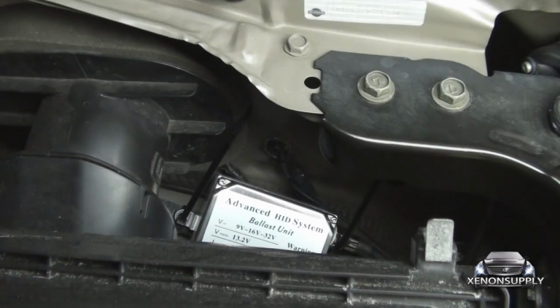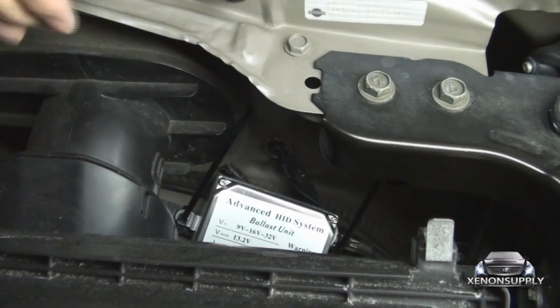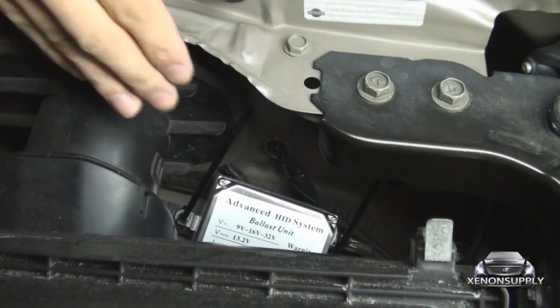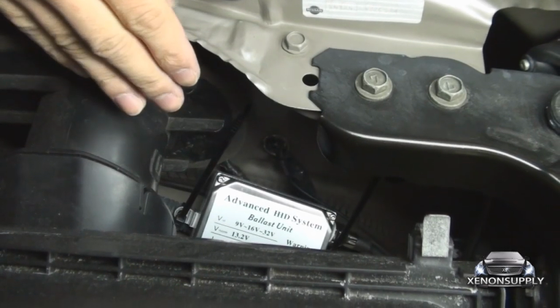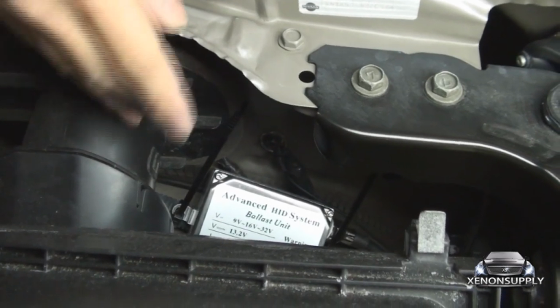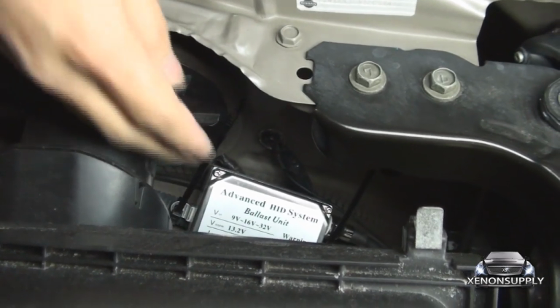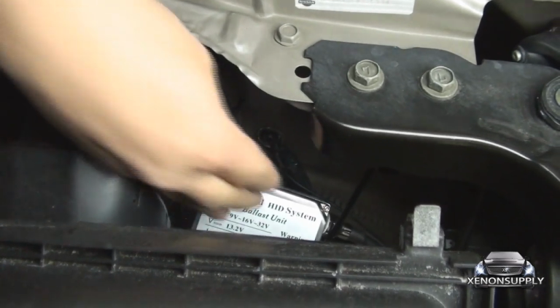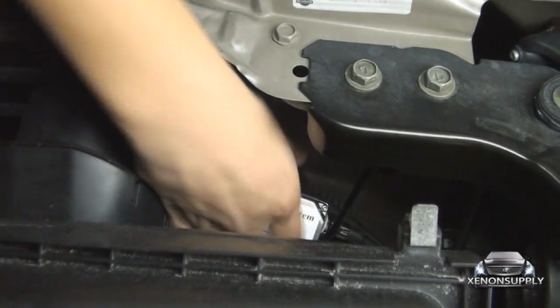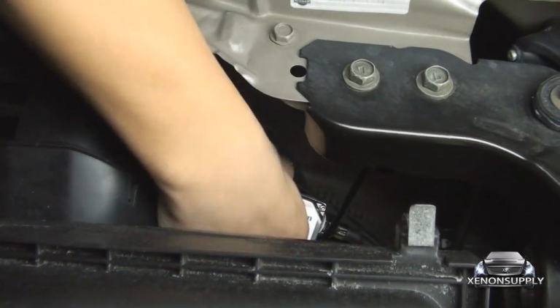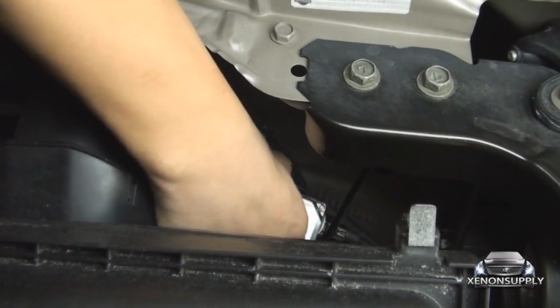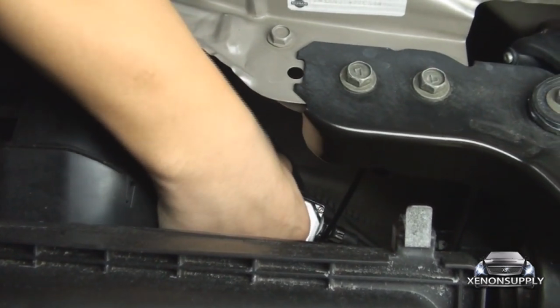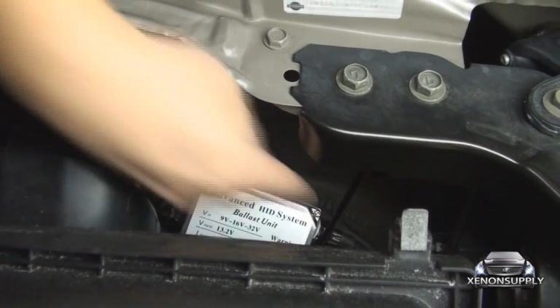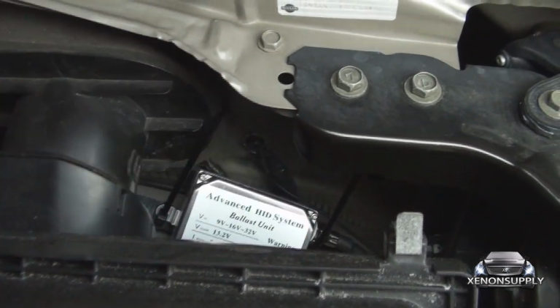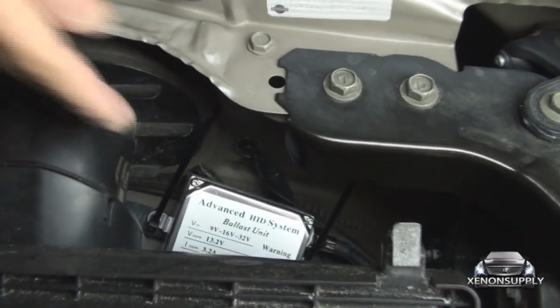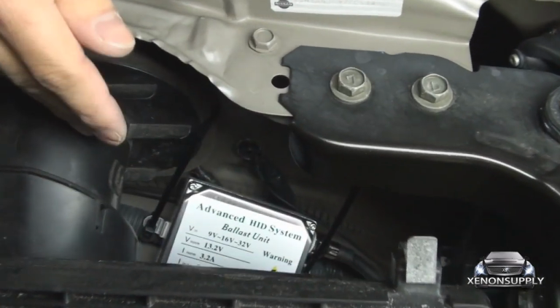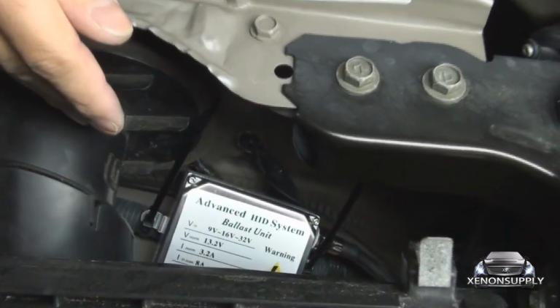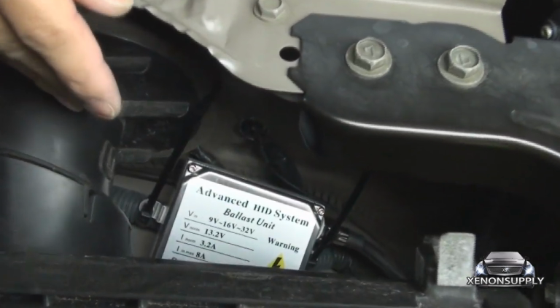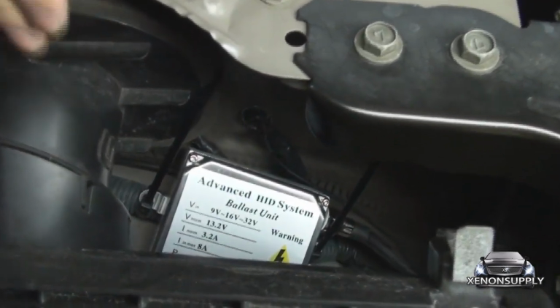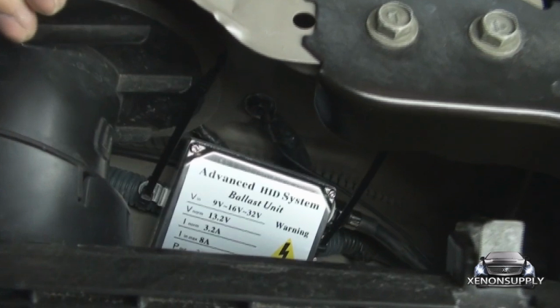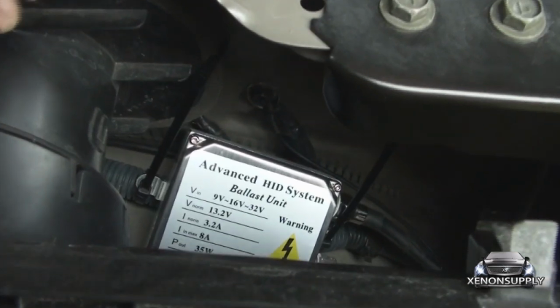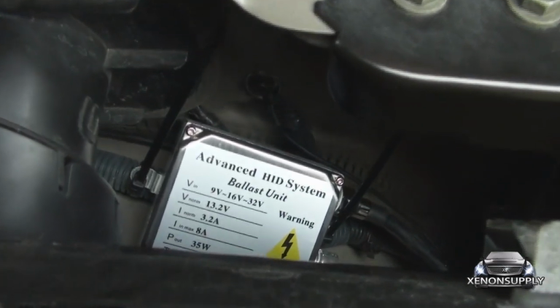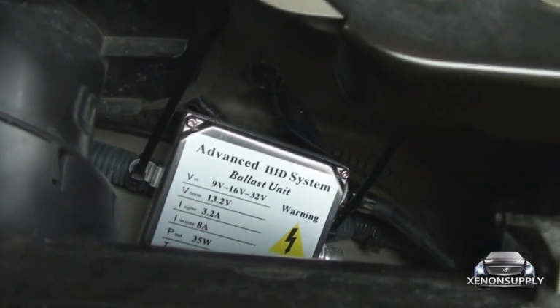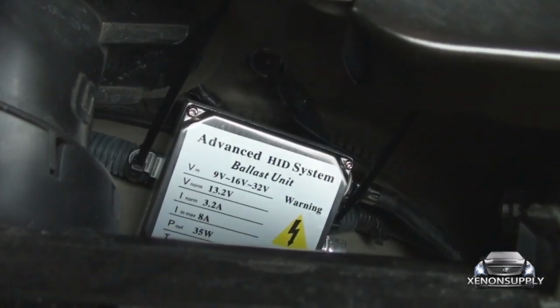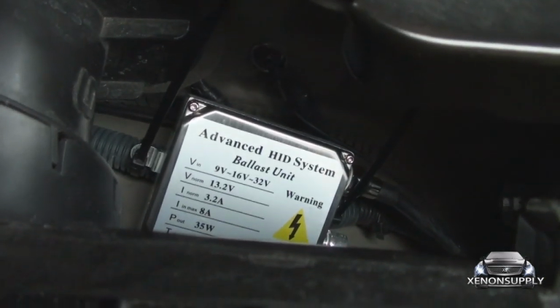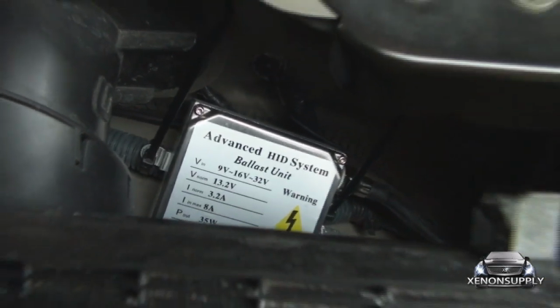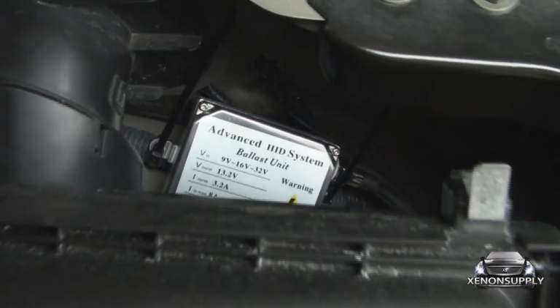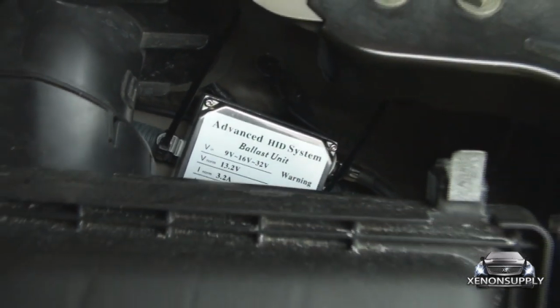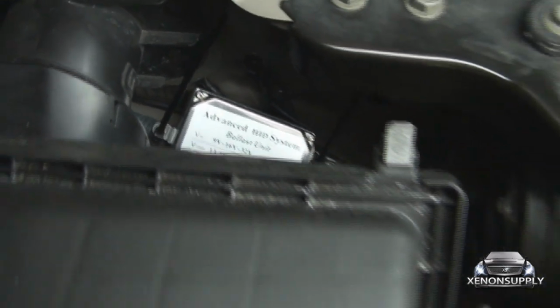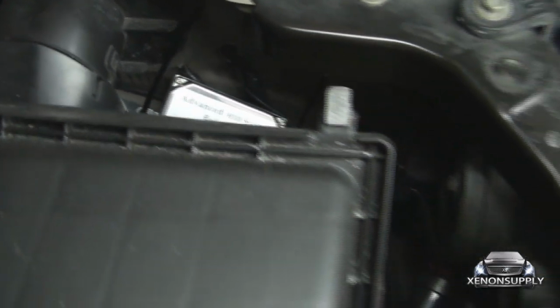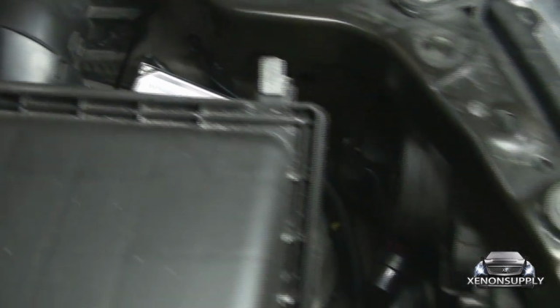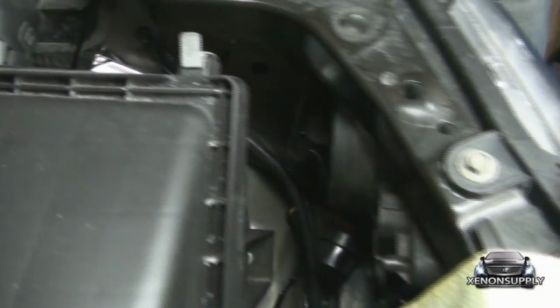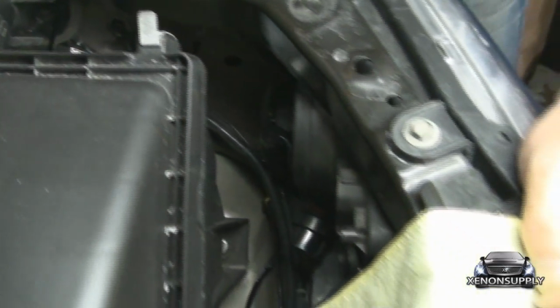As you can see, we now have the premium ballast securely mounted to the wiring harness here. We can now go ahead and get the bulb installed into the socket.